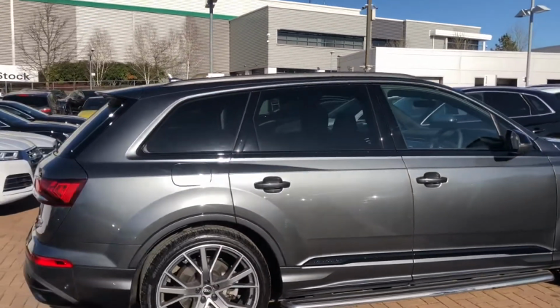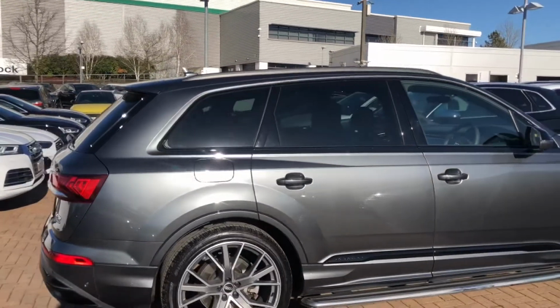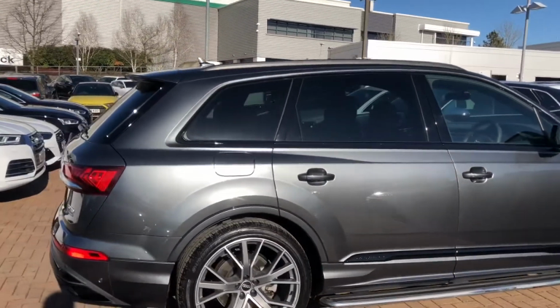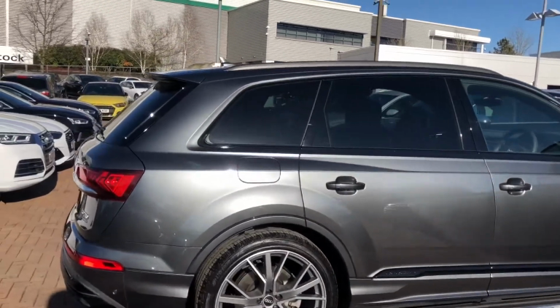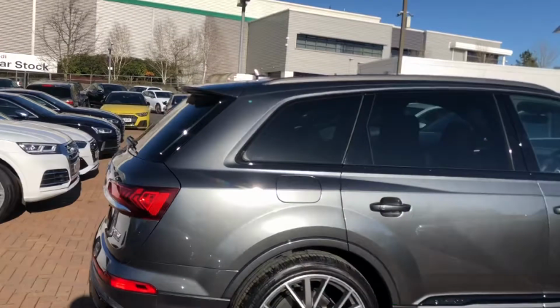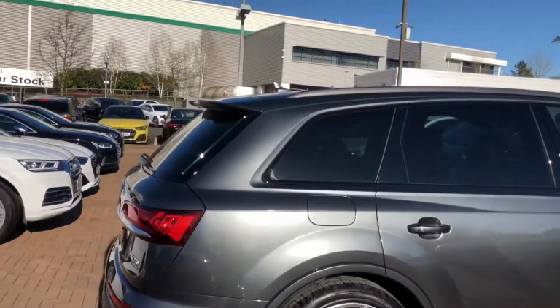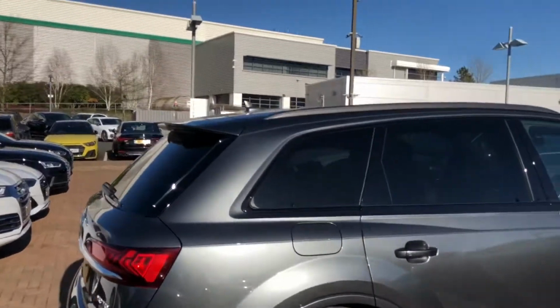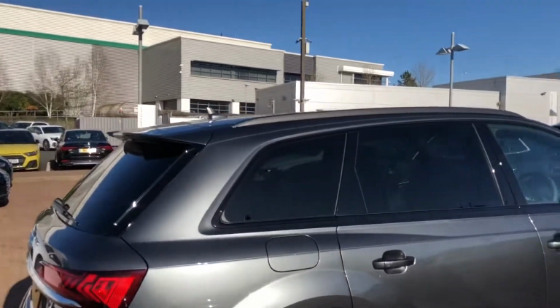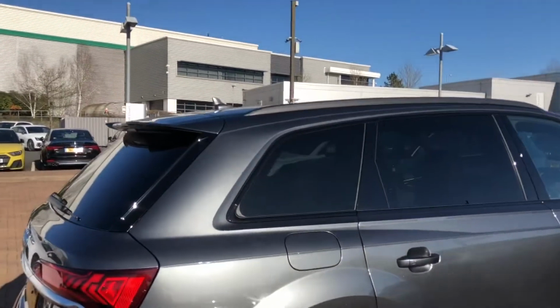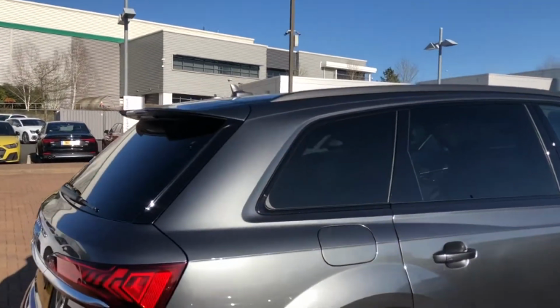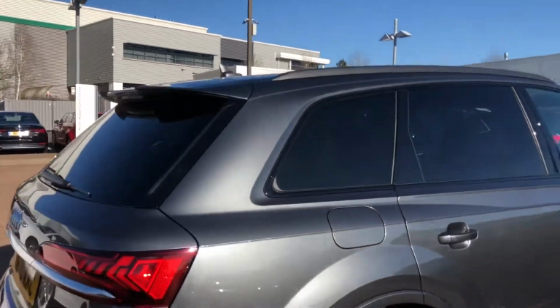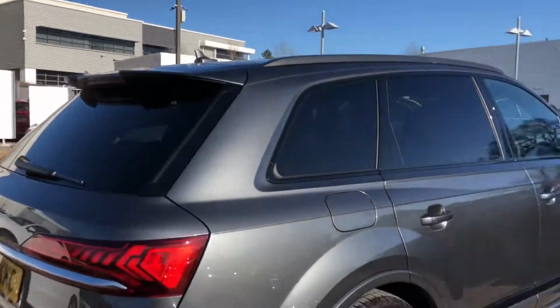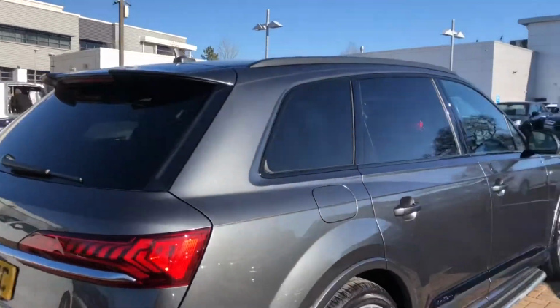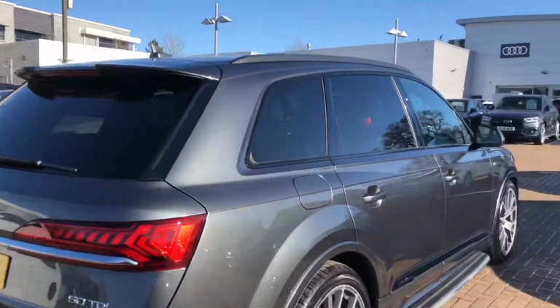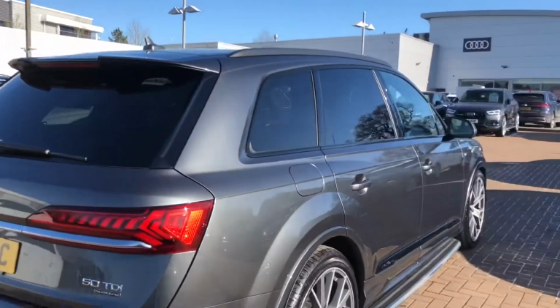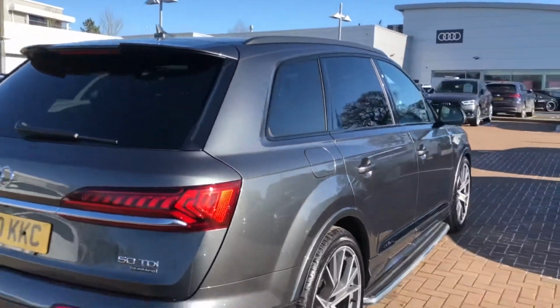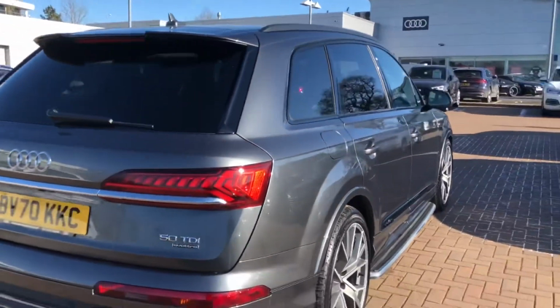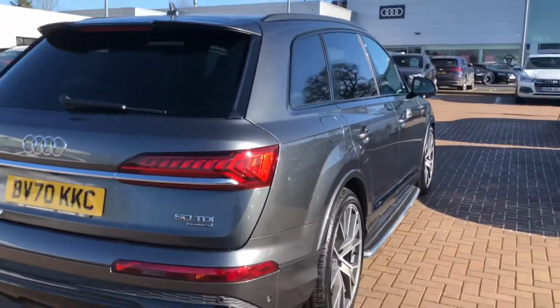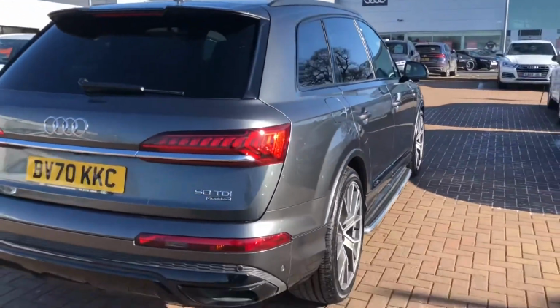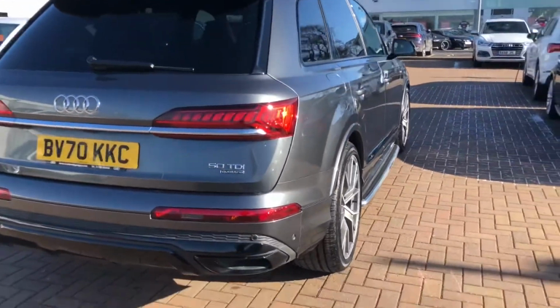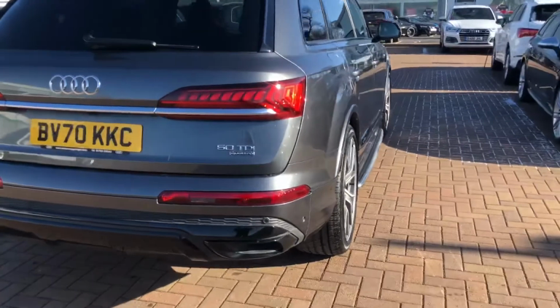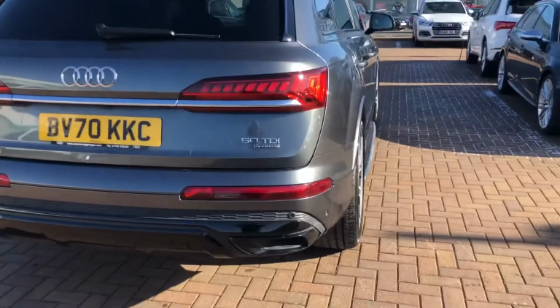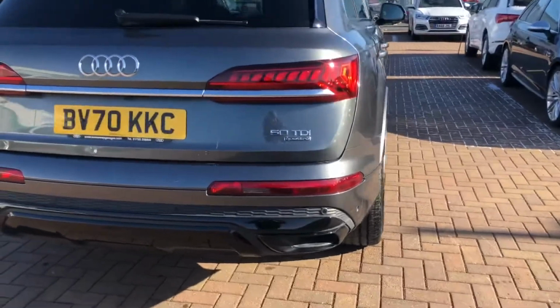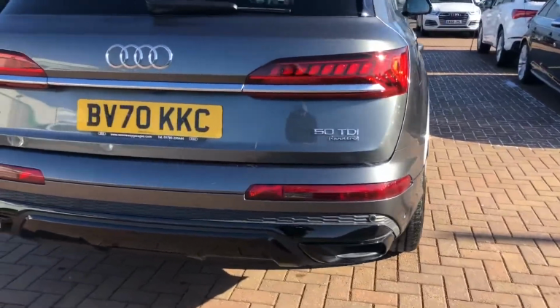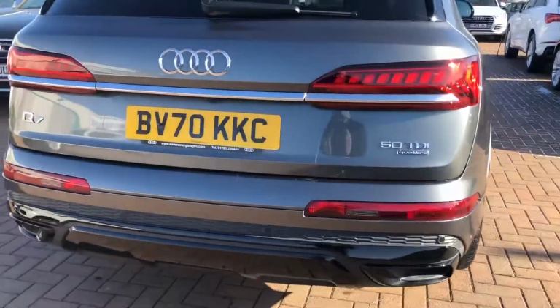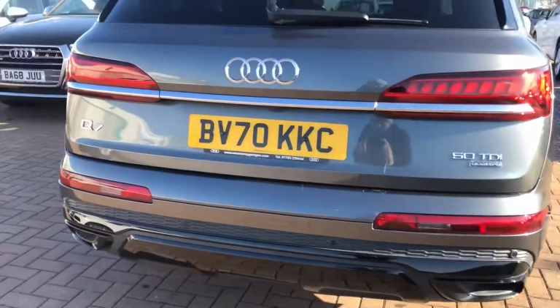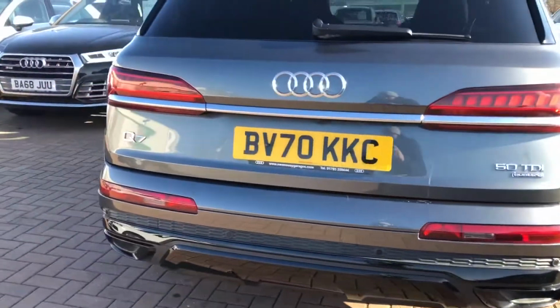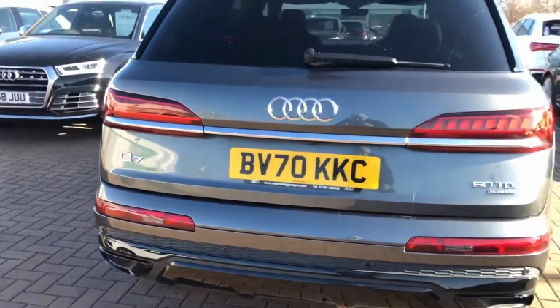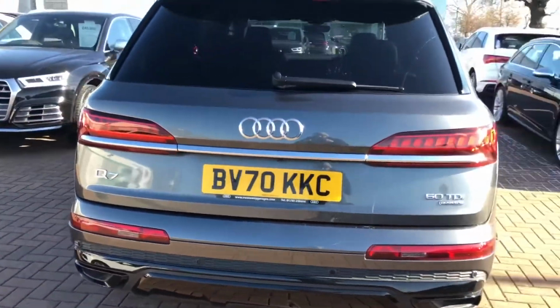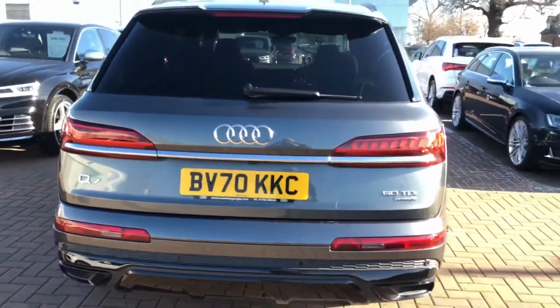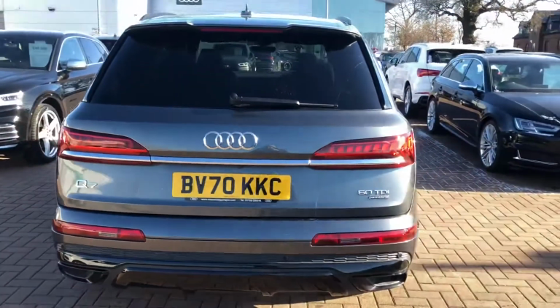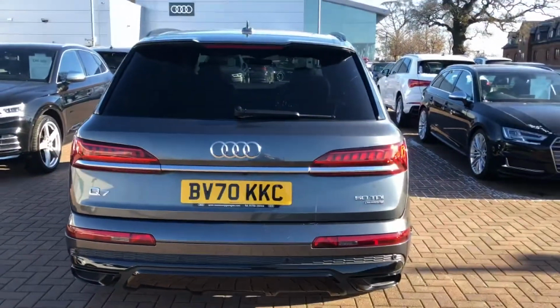The black styling package also includes privacy glass on the side and rear windows and the black roof rails as well. You can see we've got the black trims down the bottom there — they contrast really well with the Daytona grey paint.